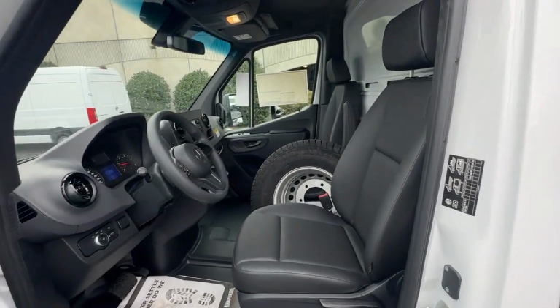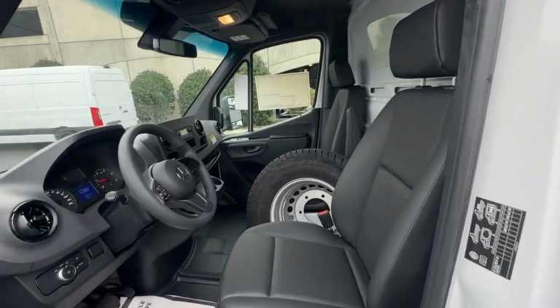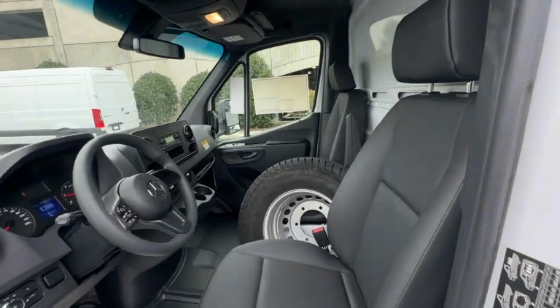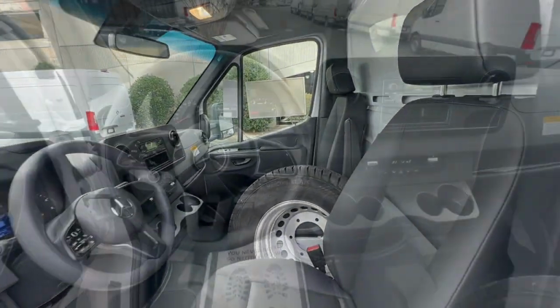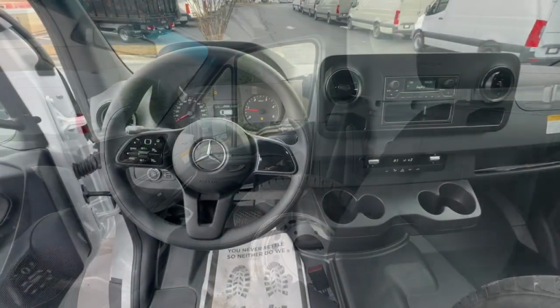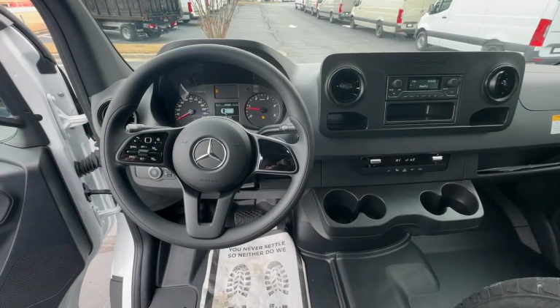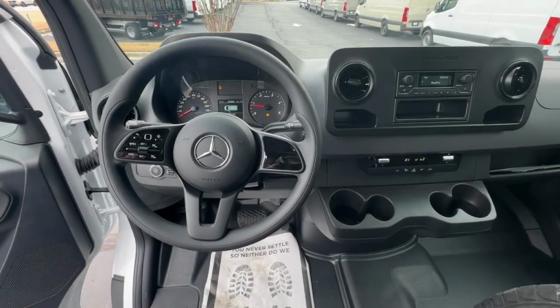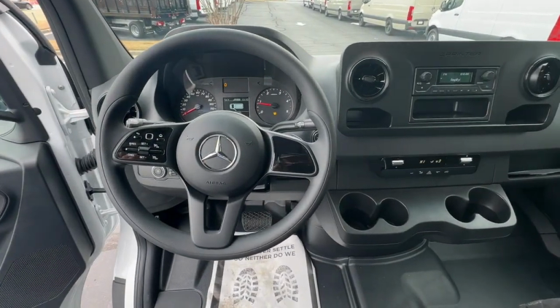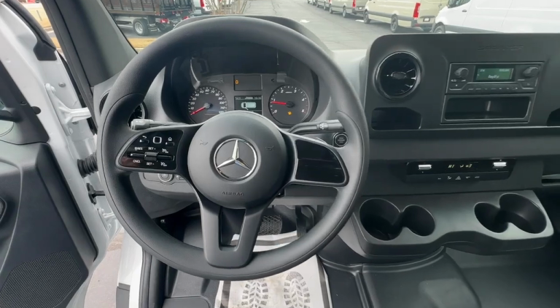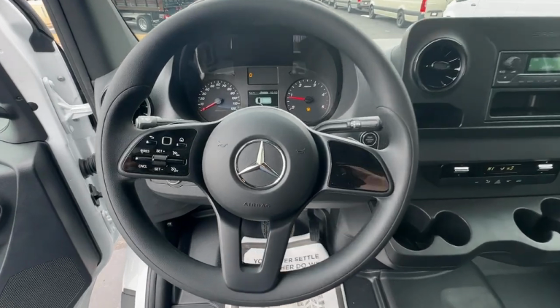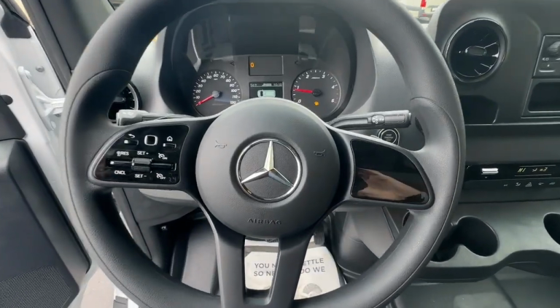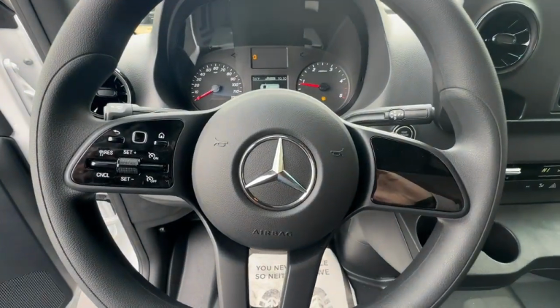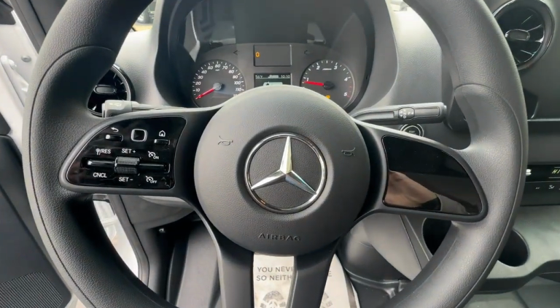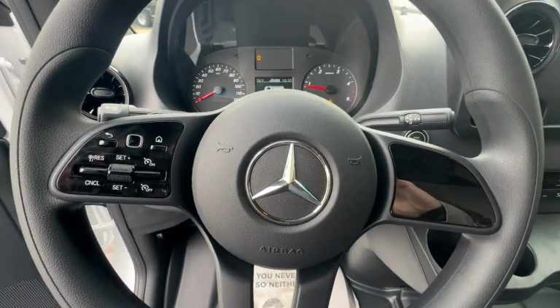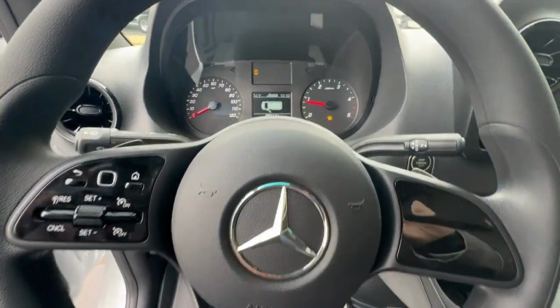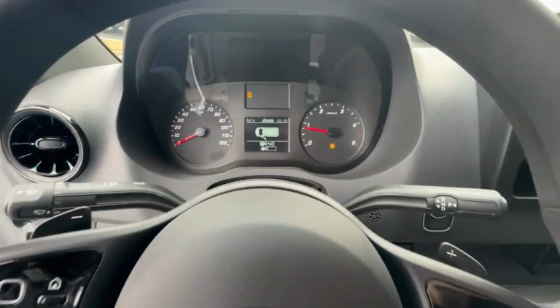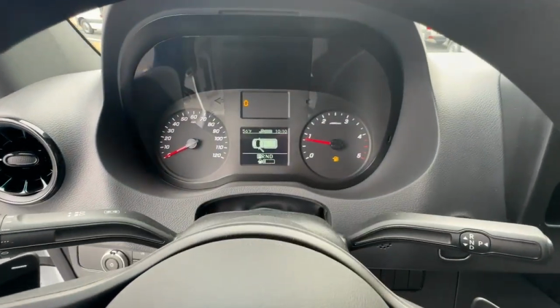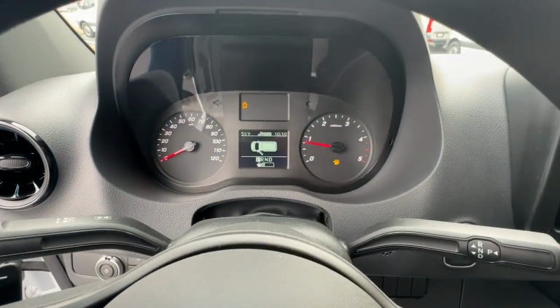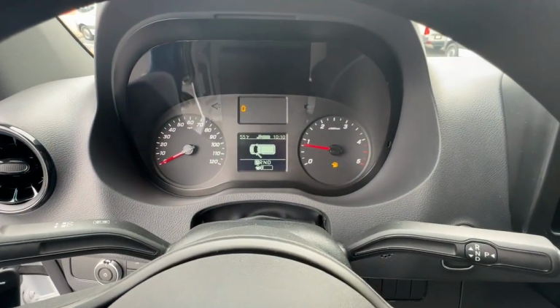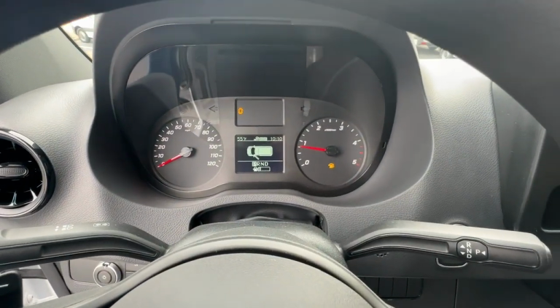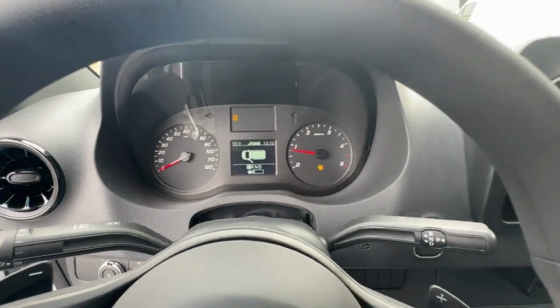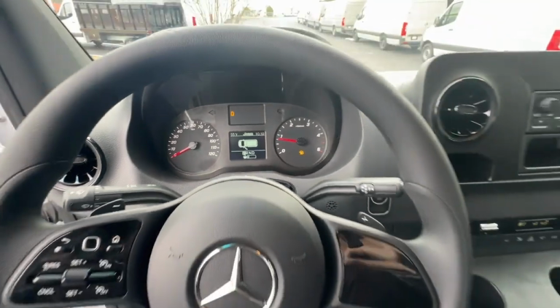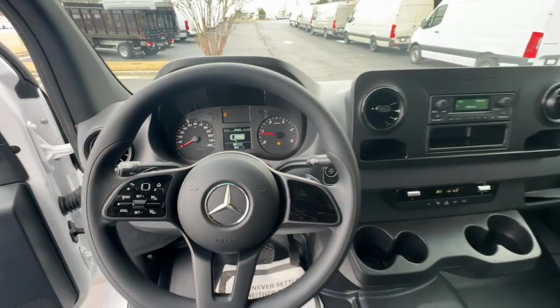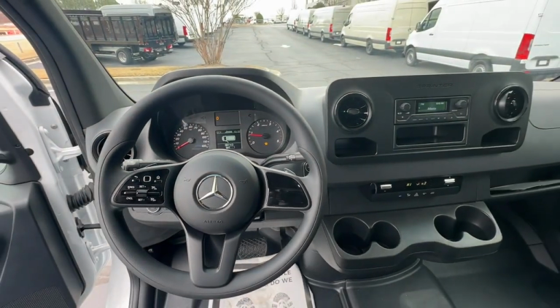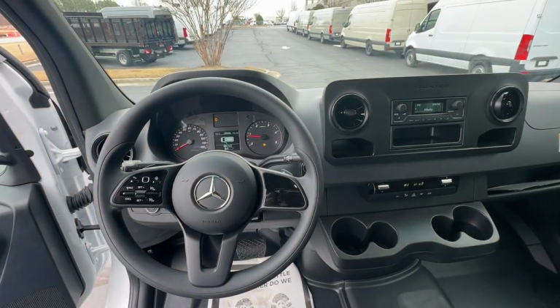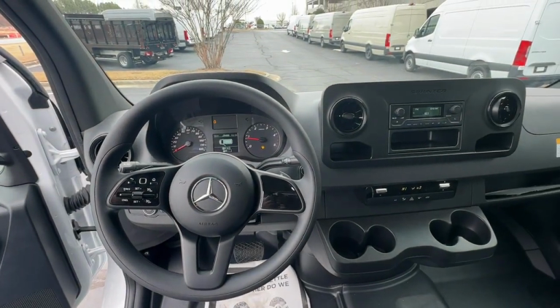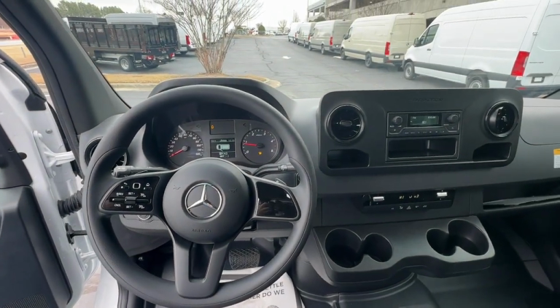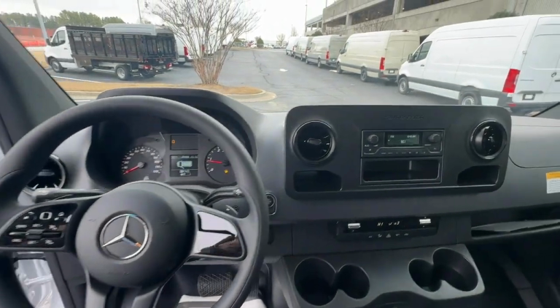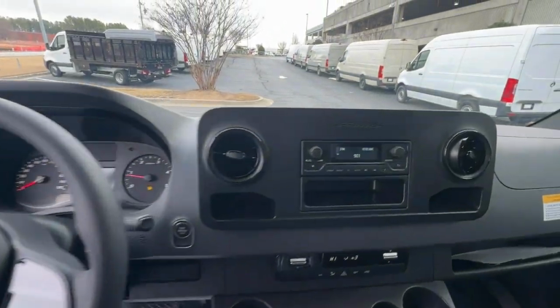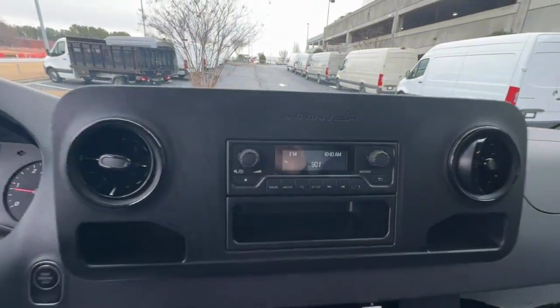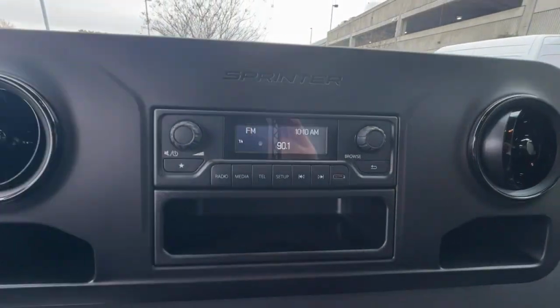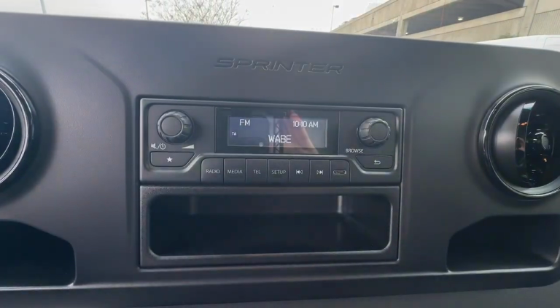Automatic headlights, power mirrors, and bucket seats. Feel confident and secure in this capable, well-engineered Sprinter. Treat yourself to a road test today — our staff will give you an outstanding customer experience.